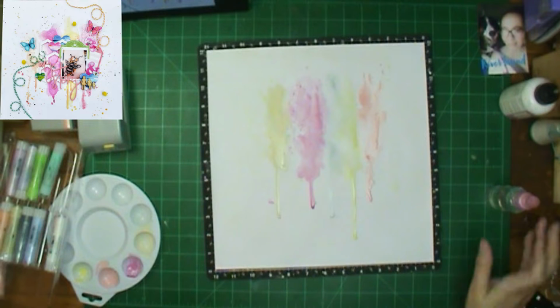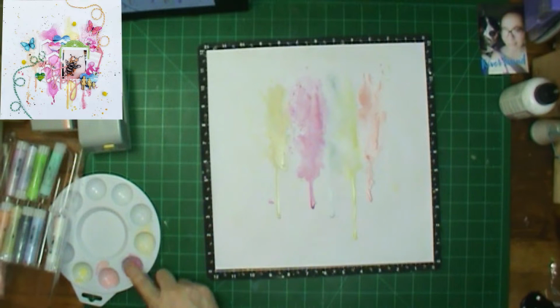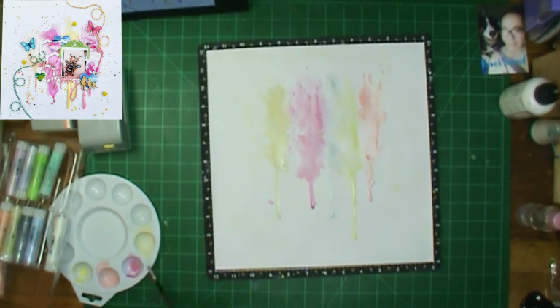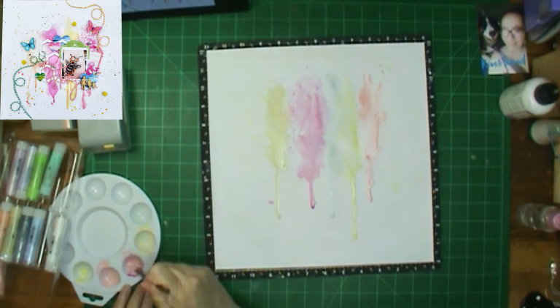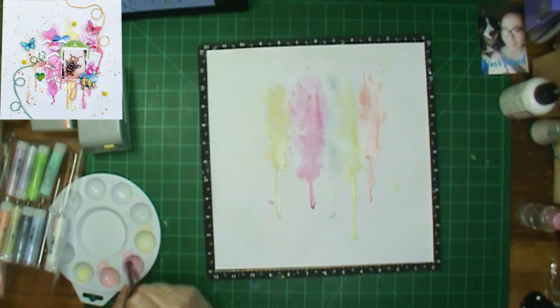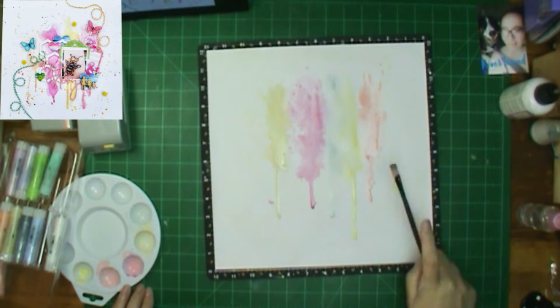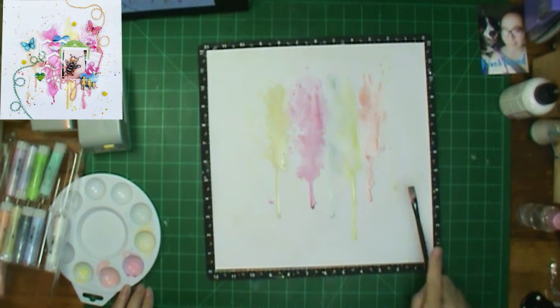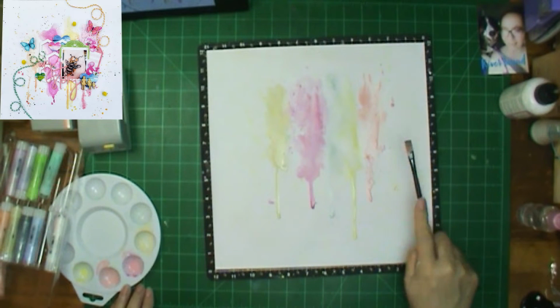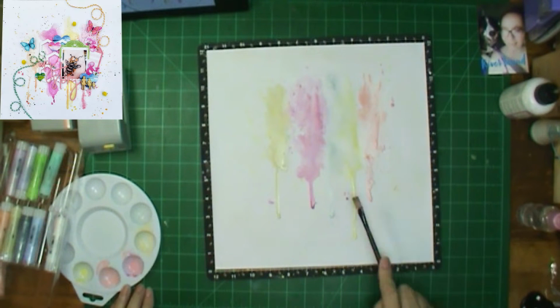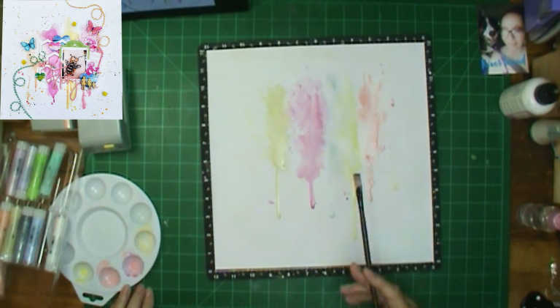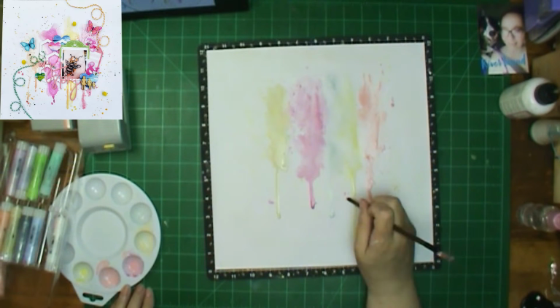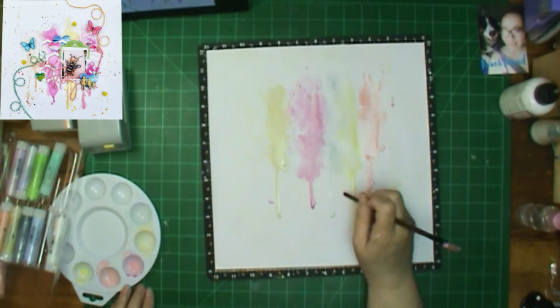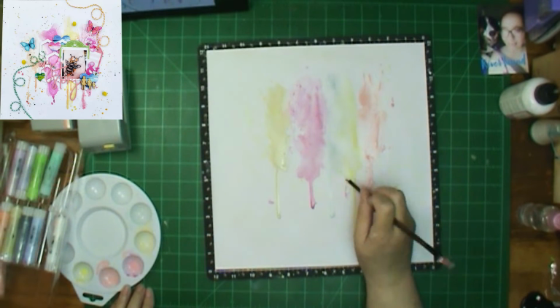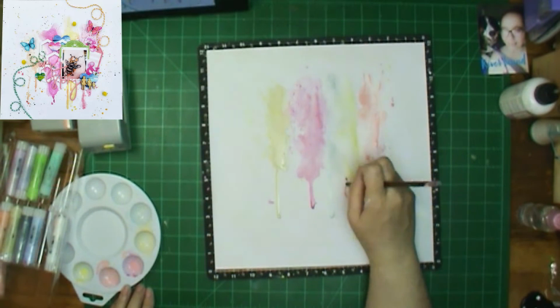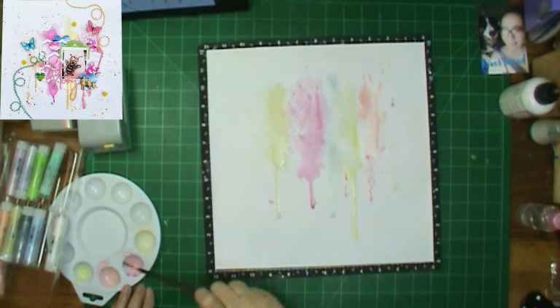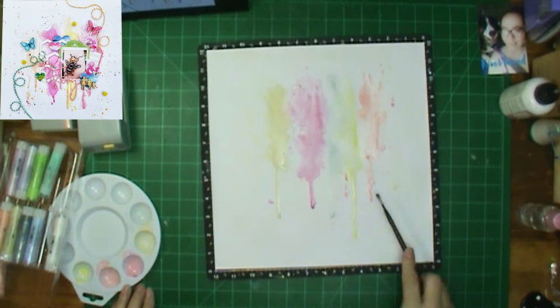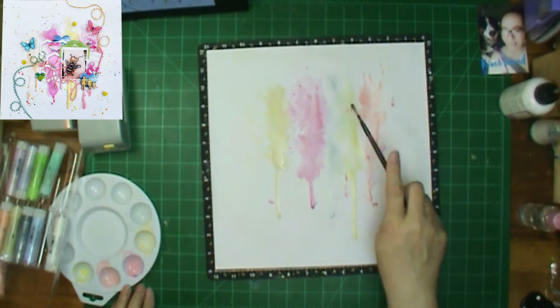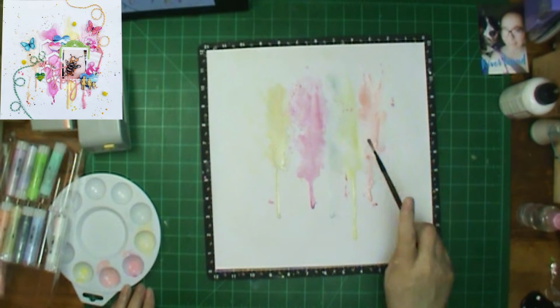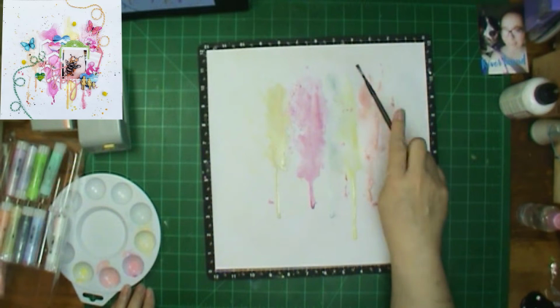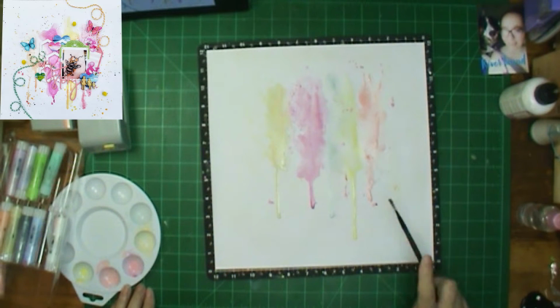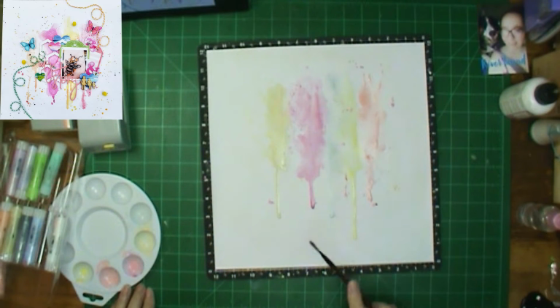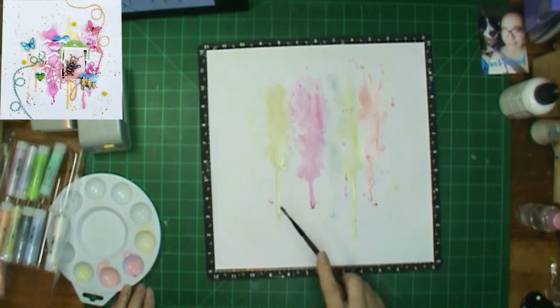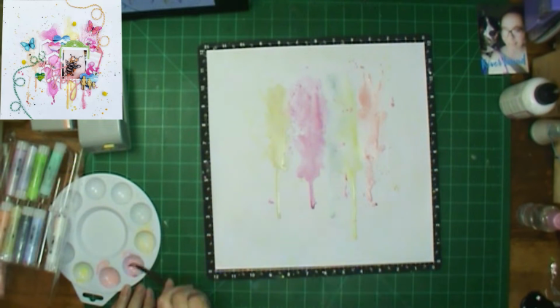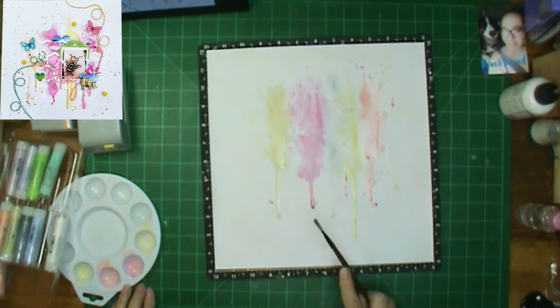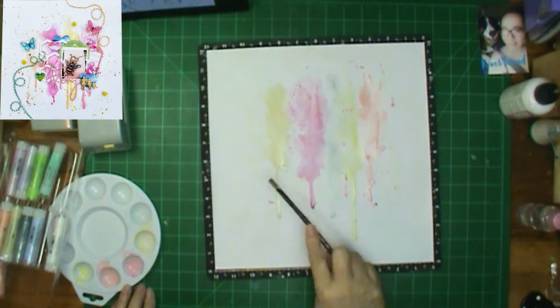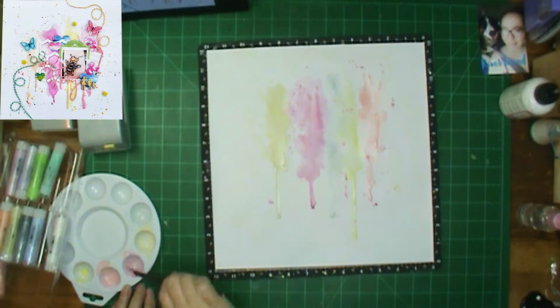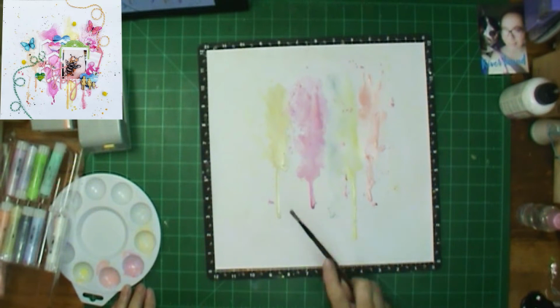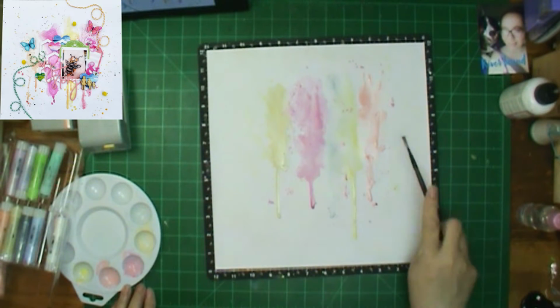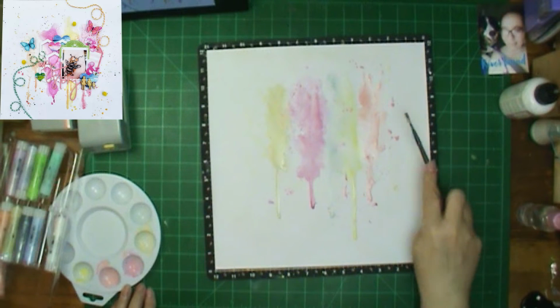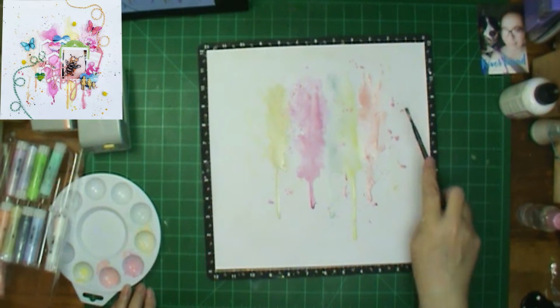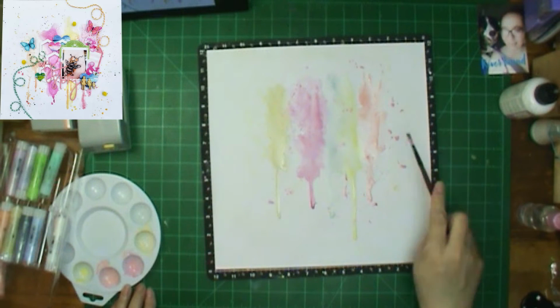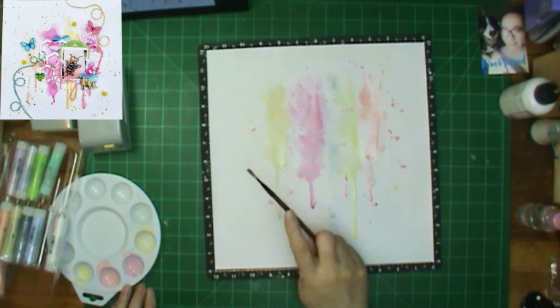And this is the peach colored one. So that makes one, two, three, four, five — that's all I'm putting on the layout. Except for the splatters. I did put a few already, but I'm going to add some more.